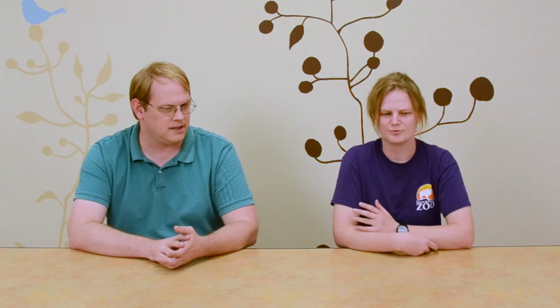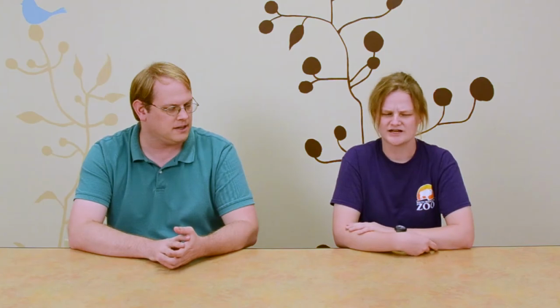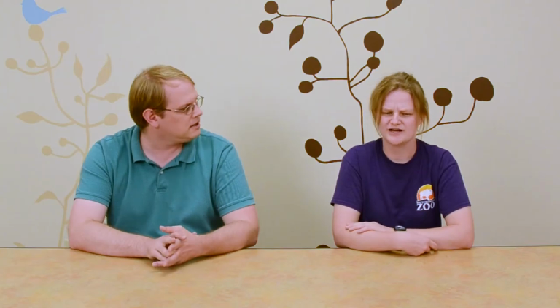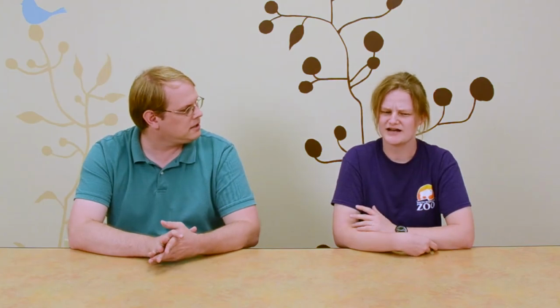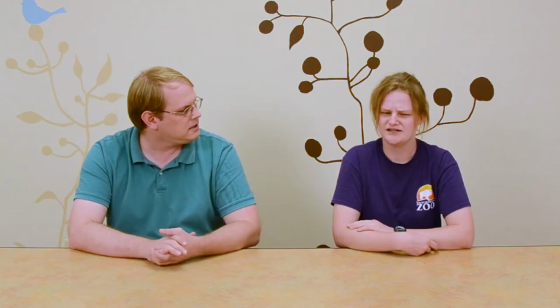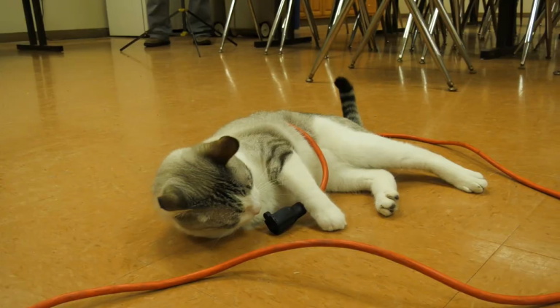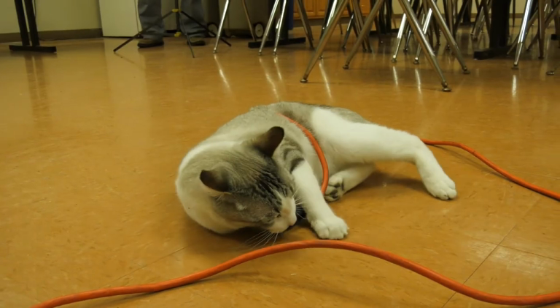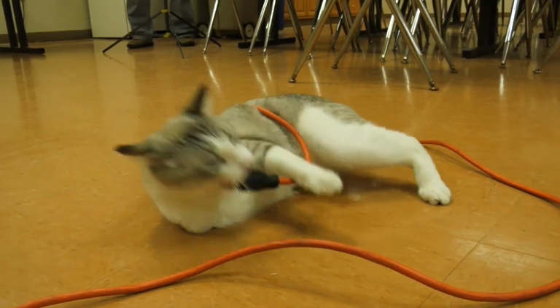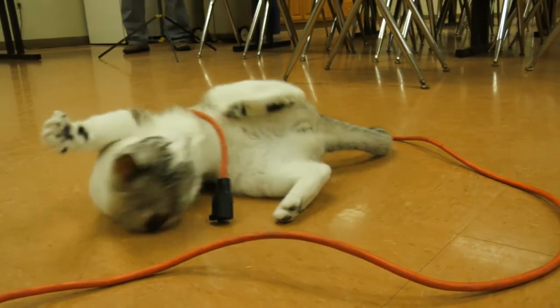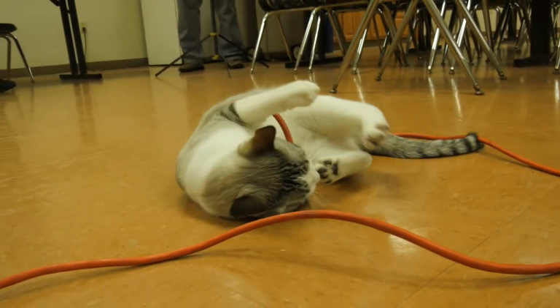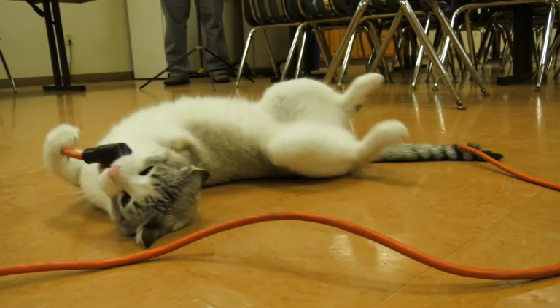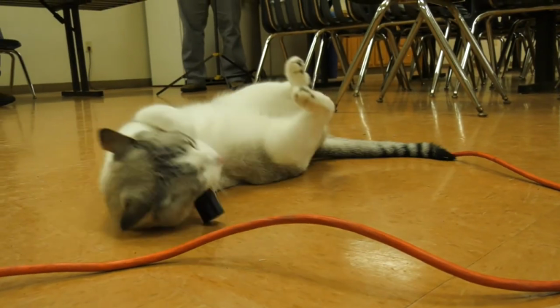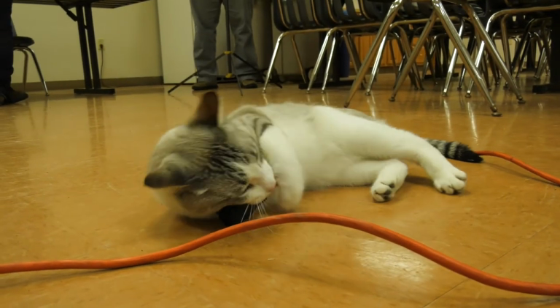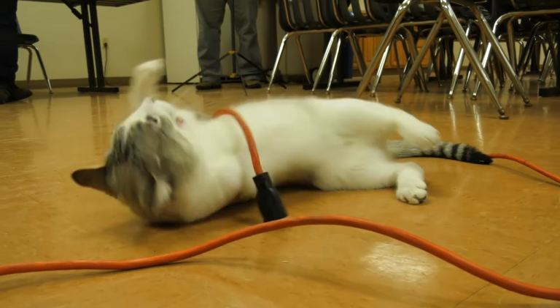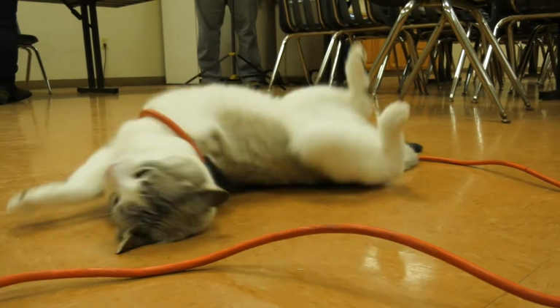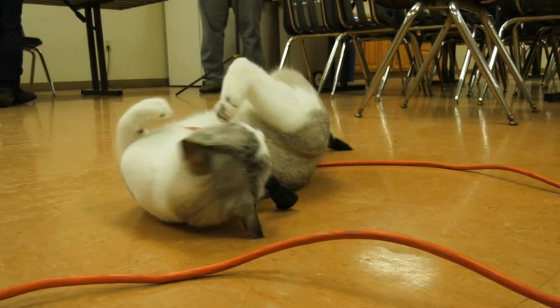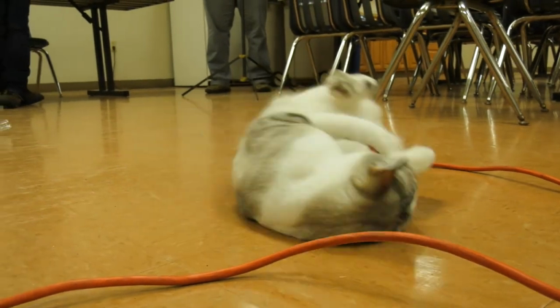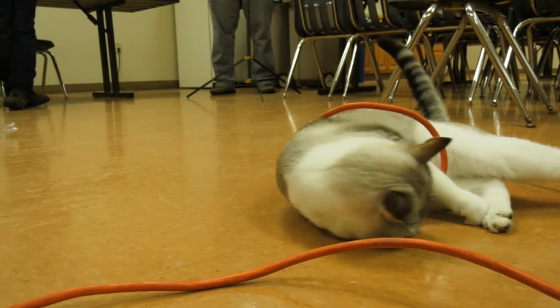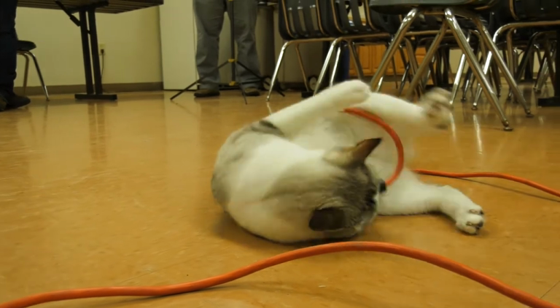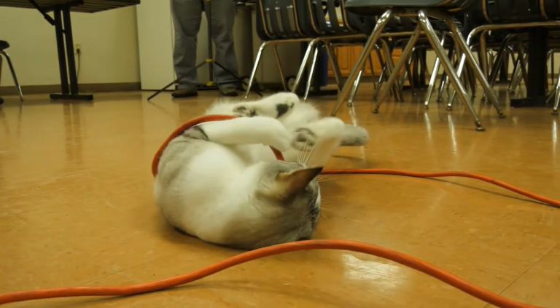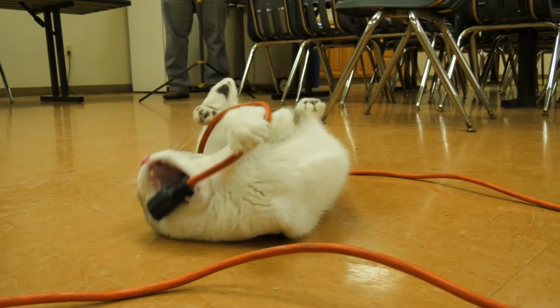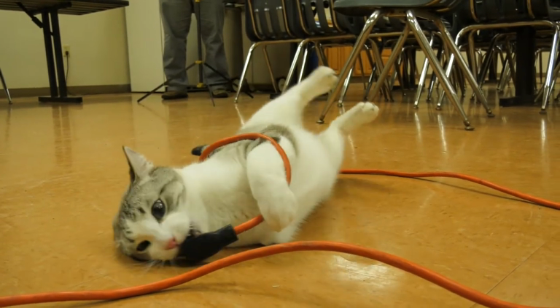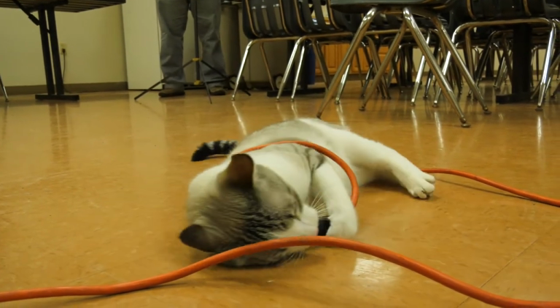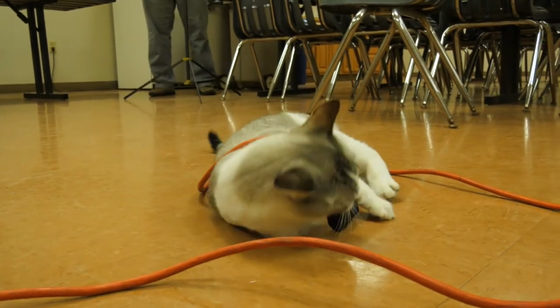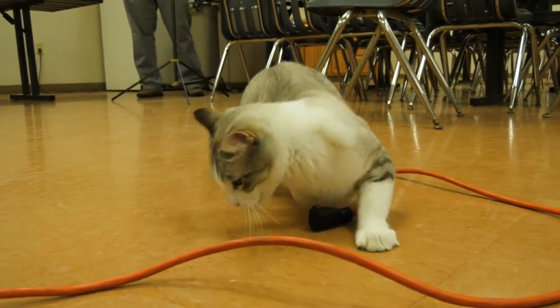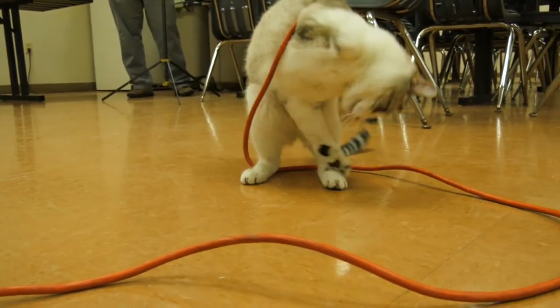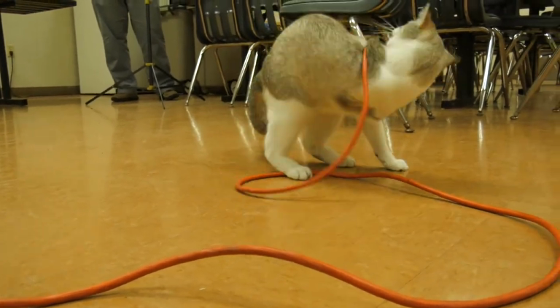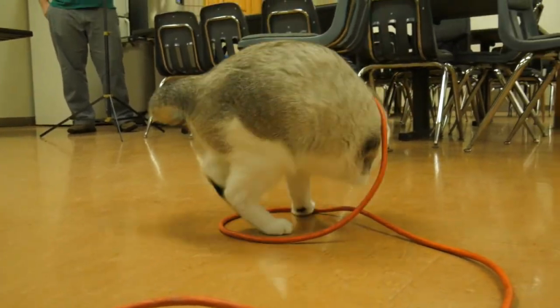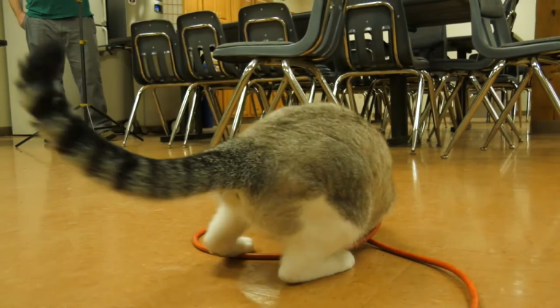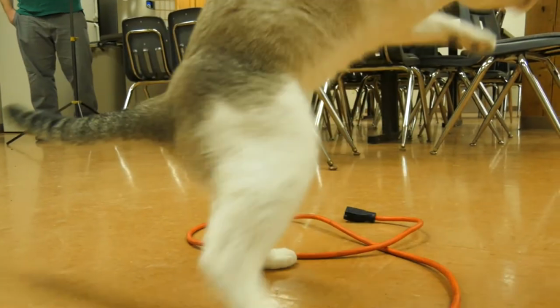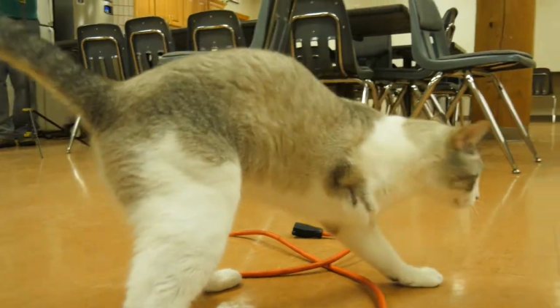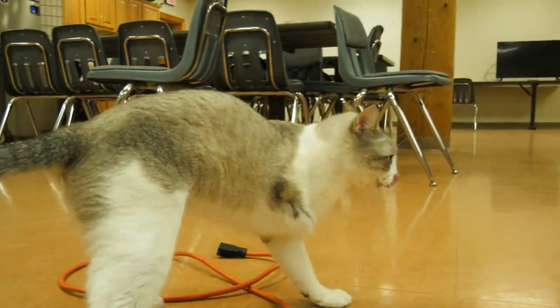We don't get too many mice in here, but if one were to get in, he works really well as a mouser. Sometimes something will accidentally get in, and if it does and it hides around, he'll find it and catch it better than we could.